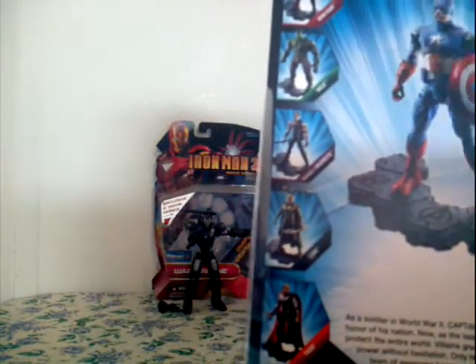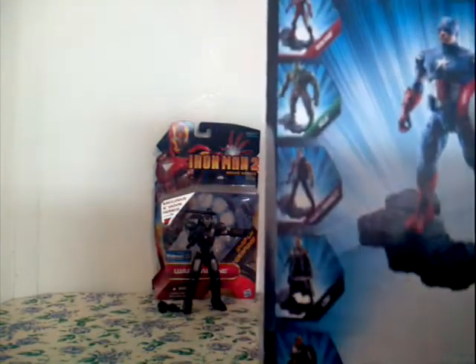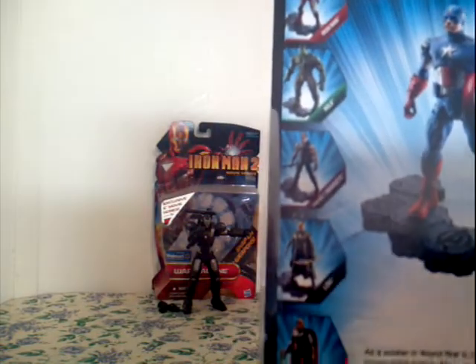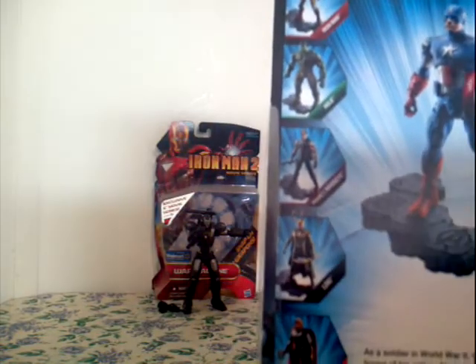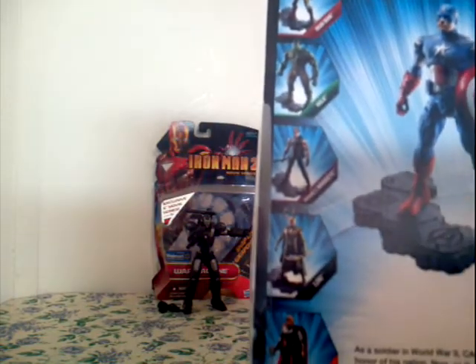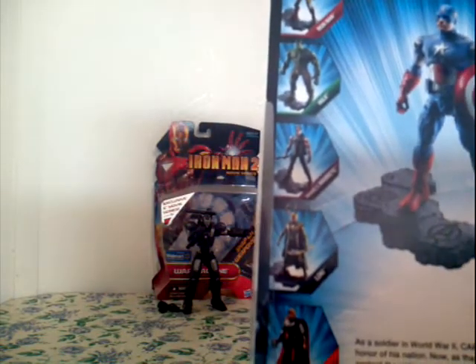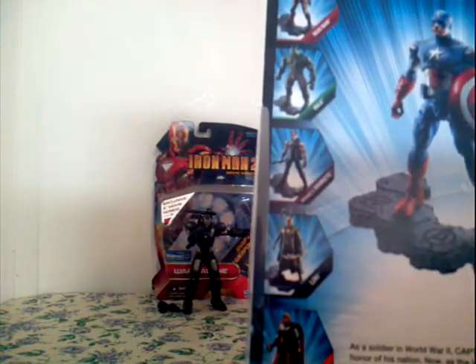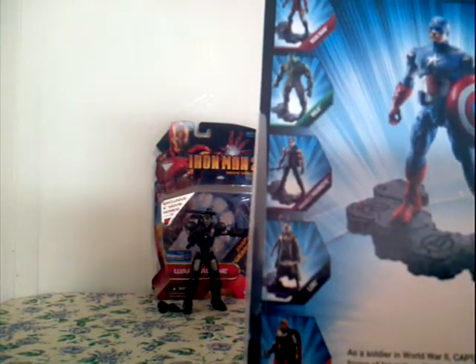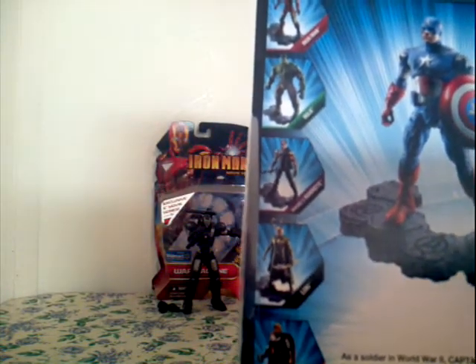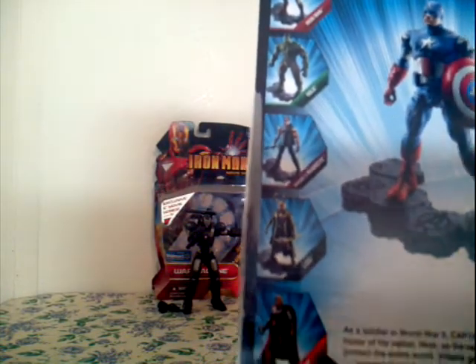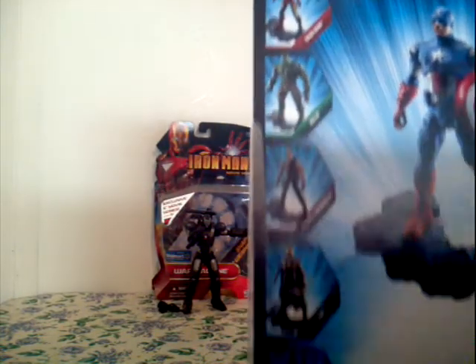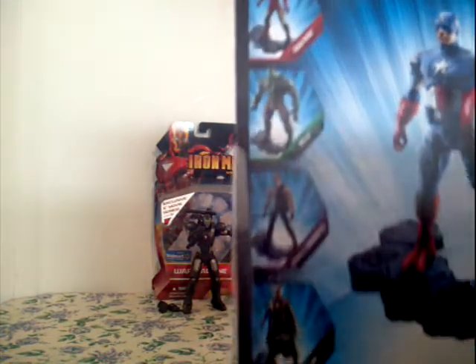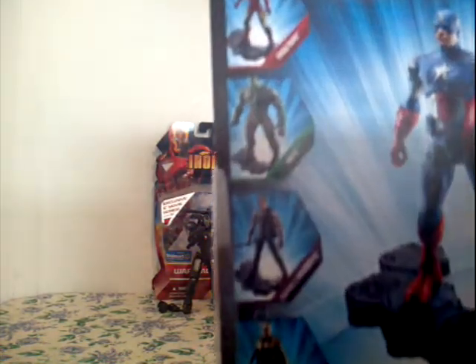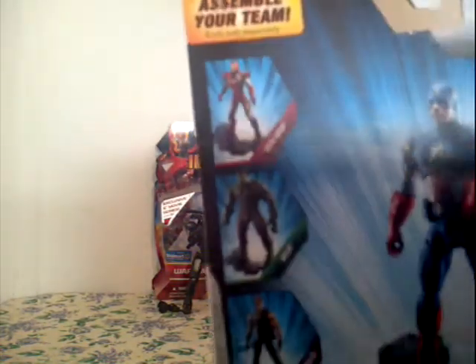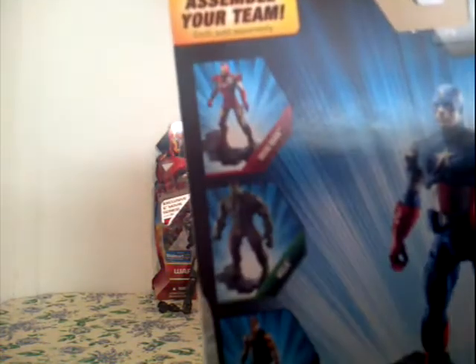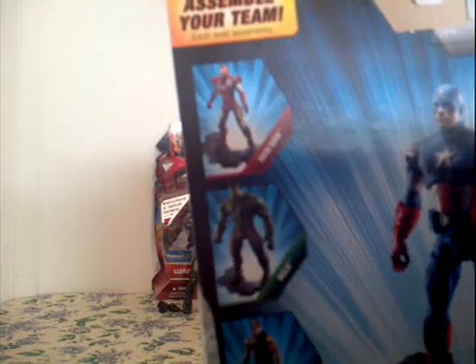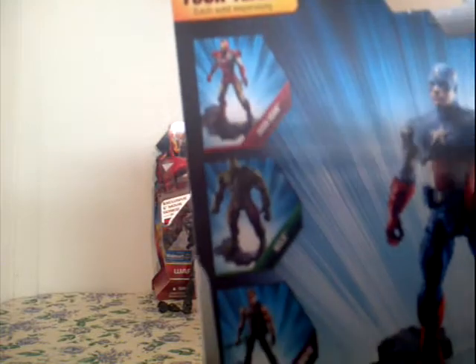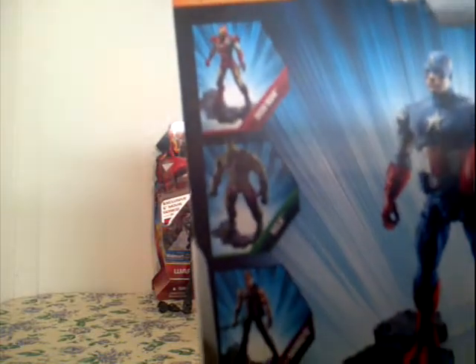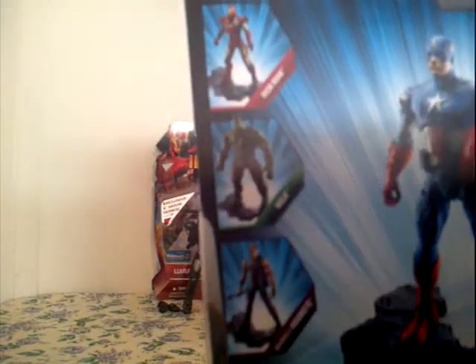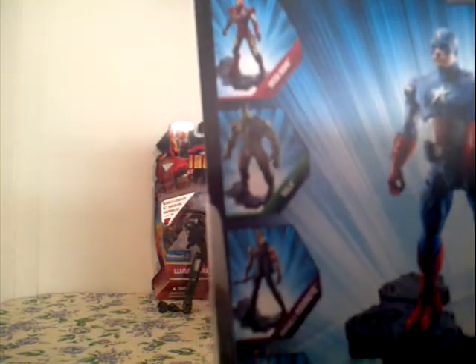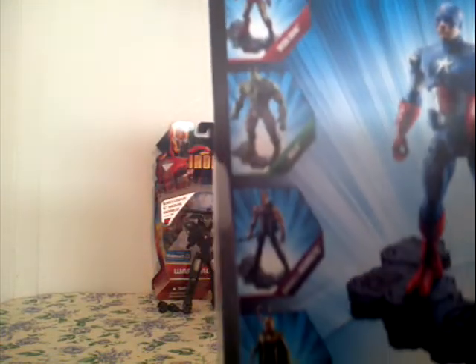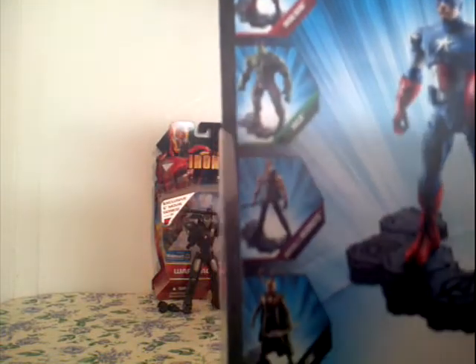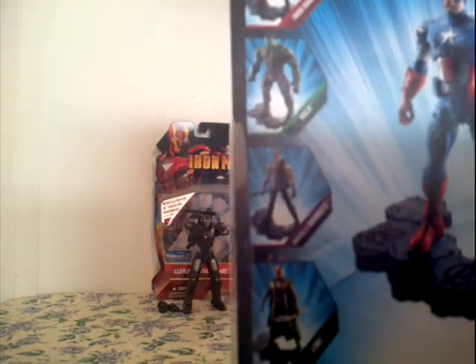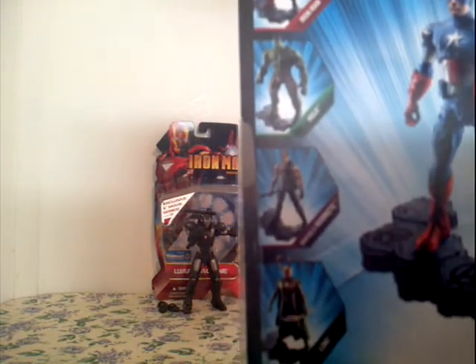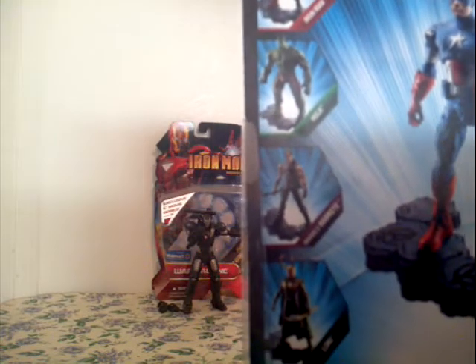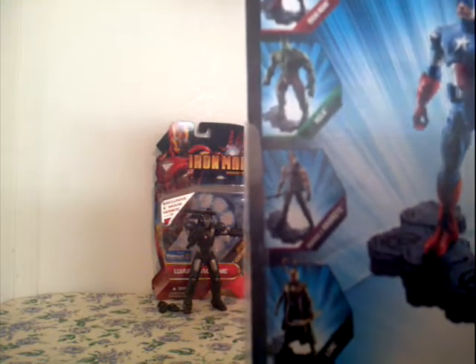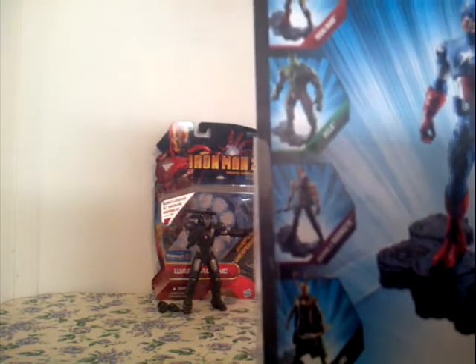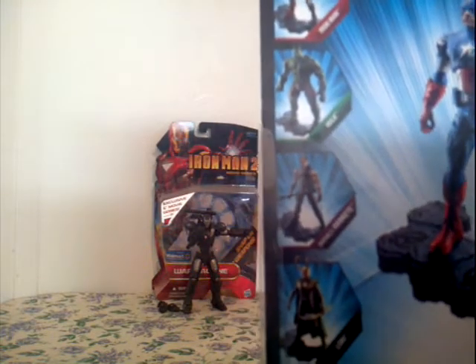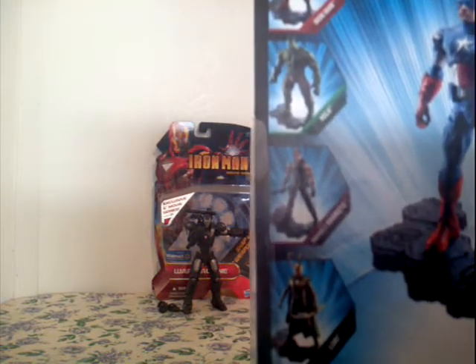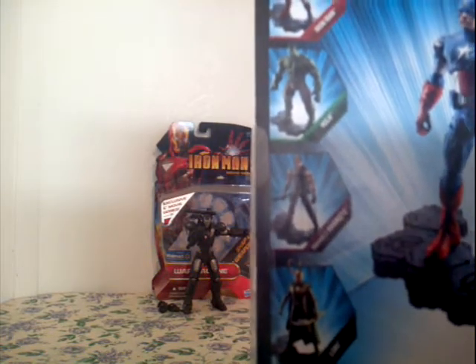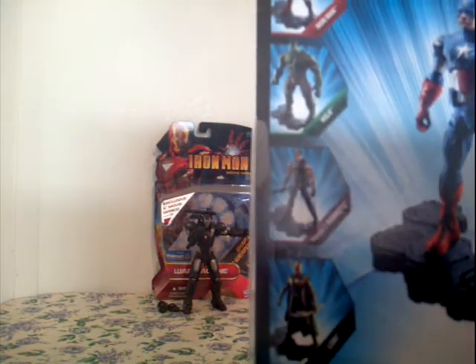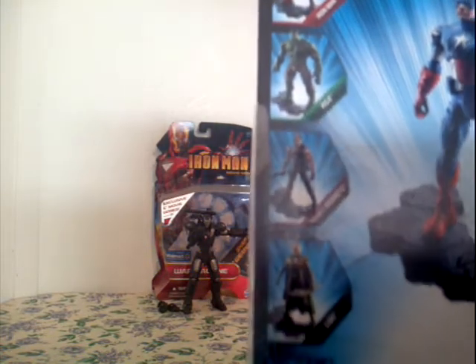It says assemble — assemble your team. You get Iron Man, the Hulk, and Marvel's Hawkeye. Loki — collectors base included.